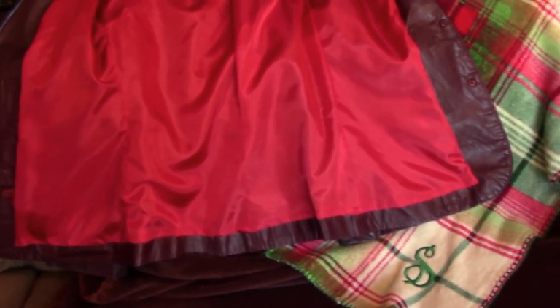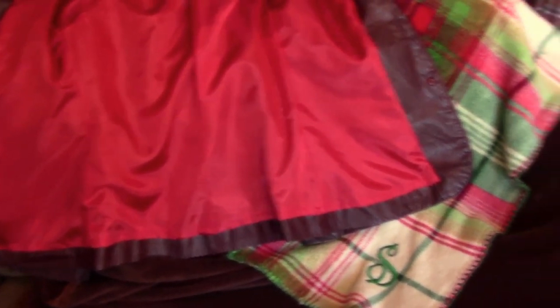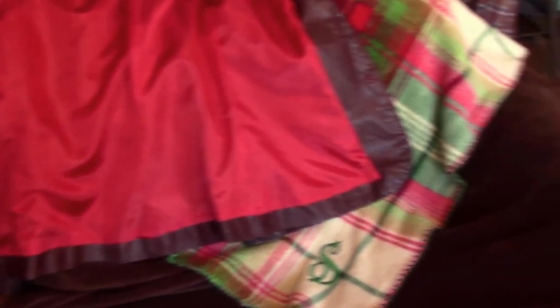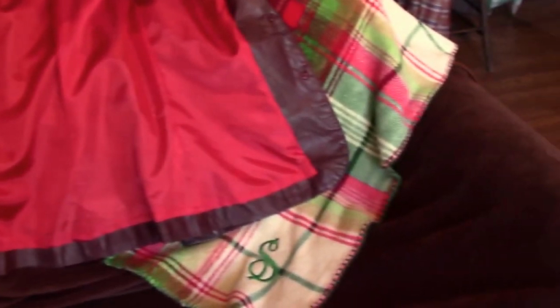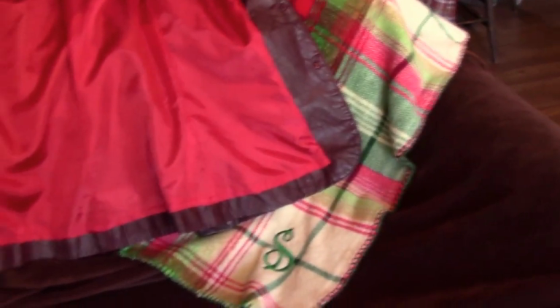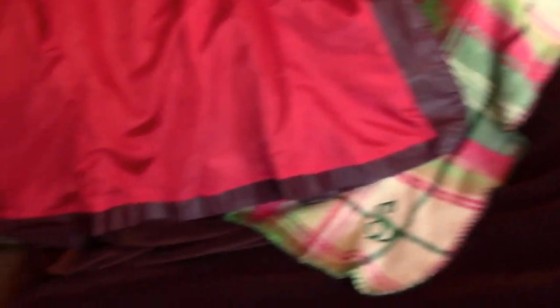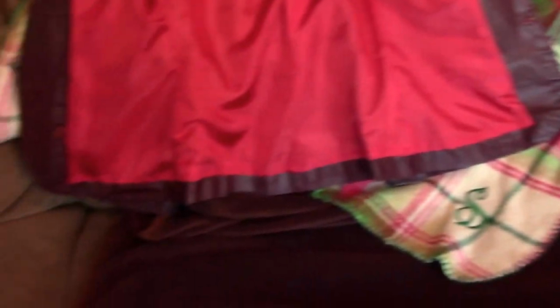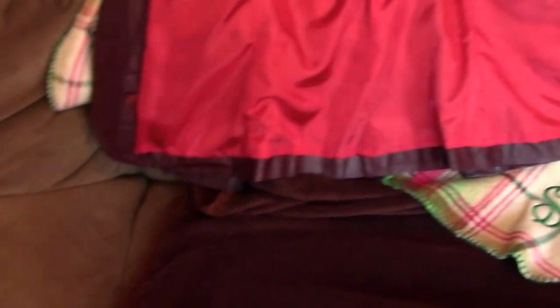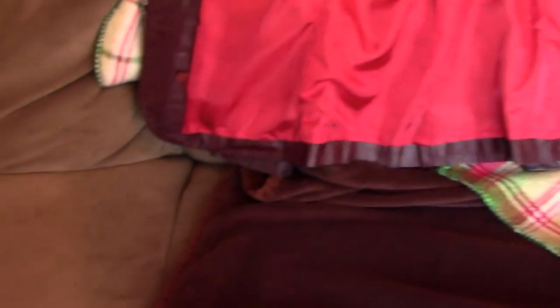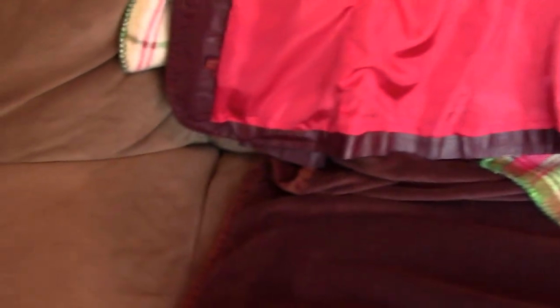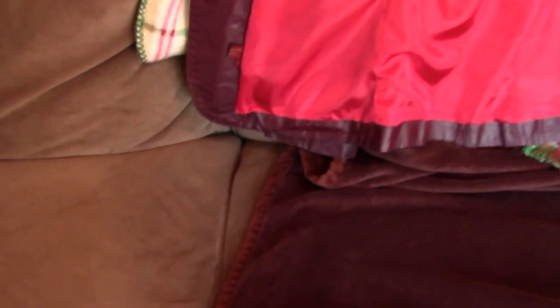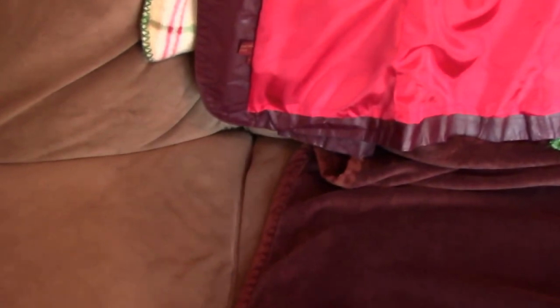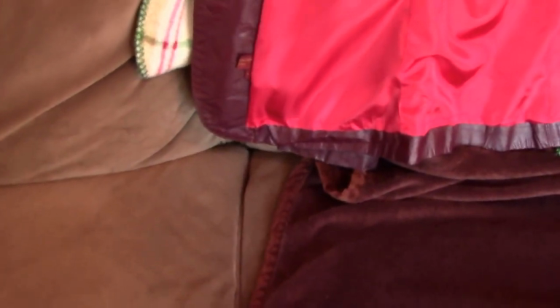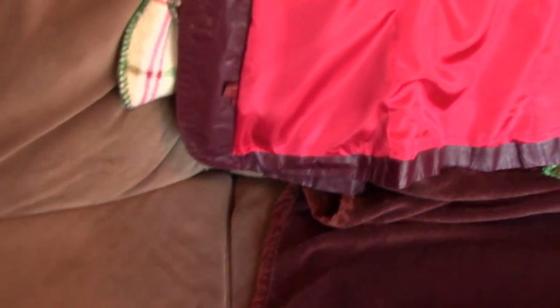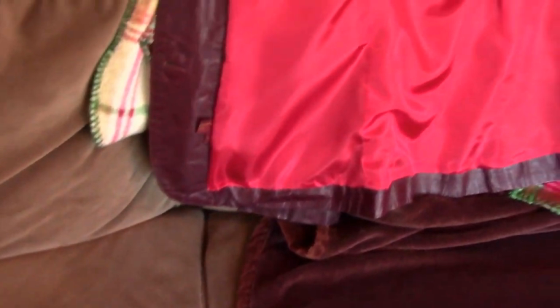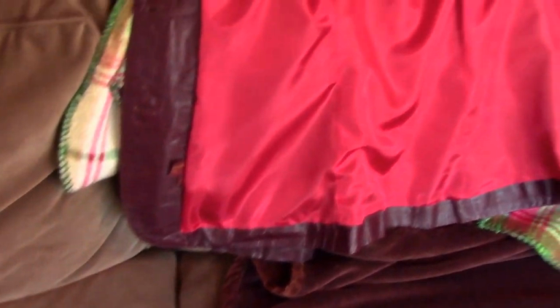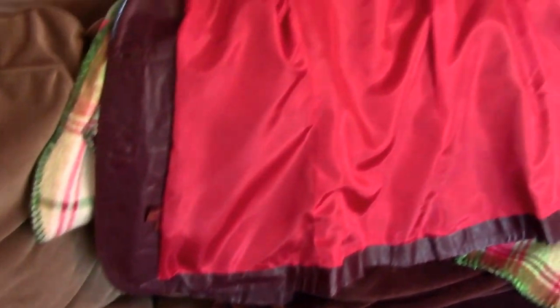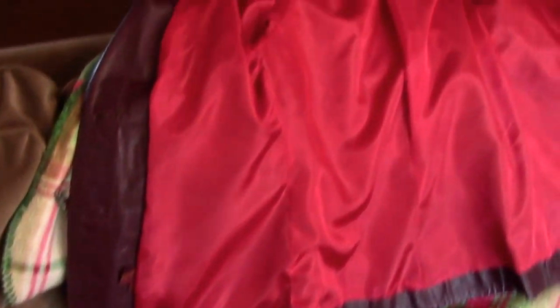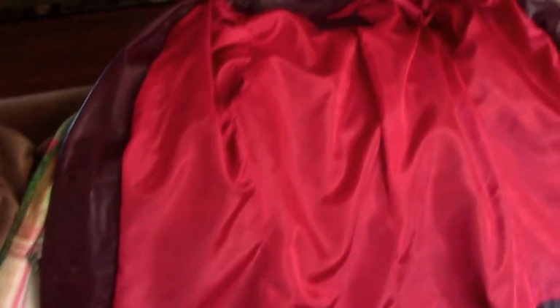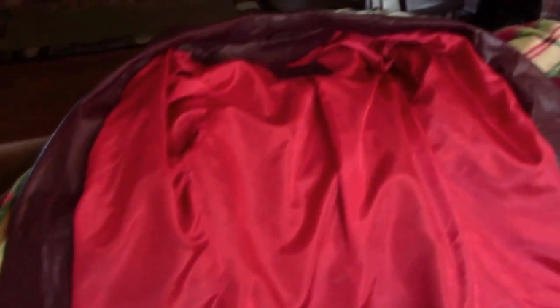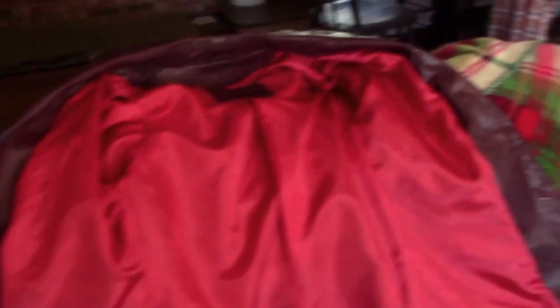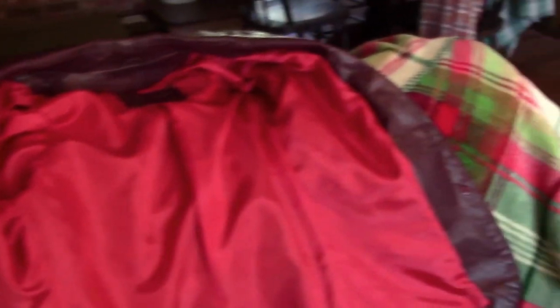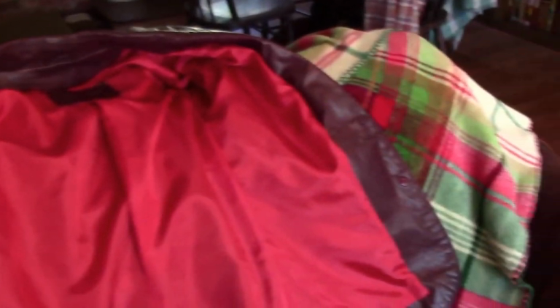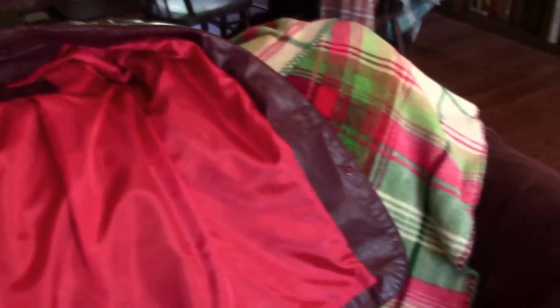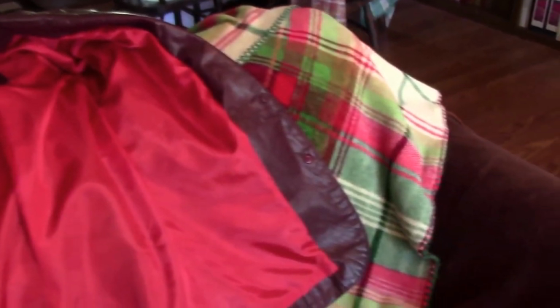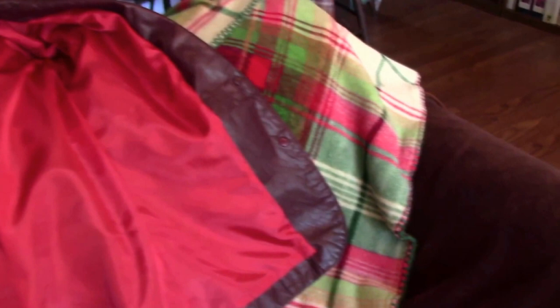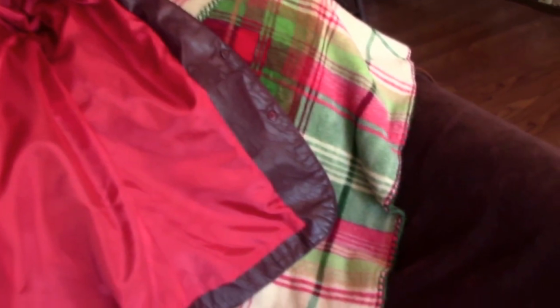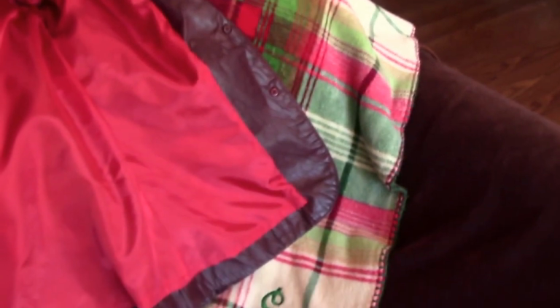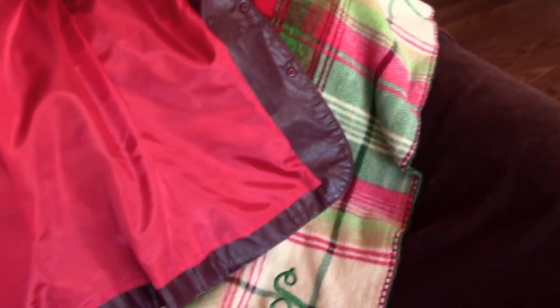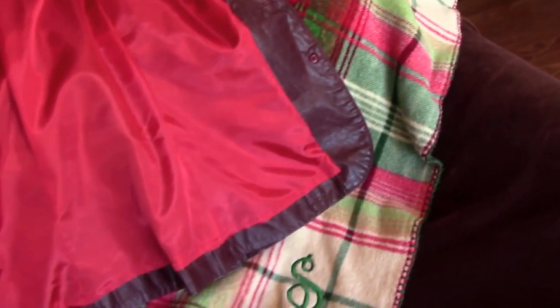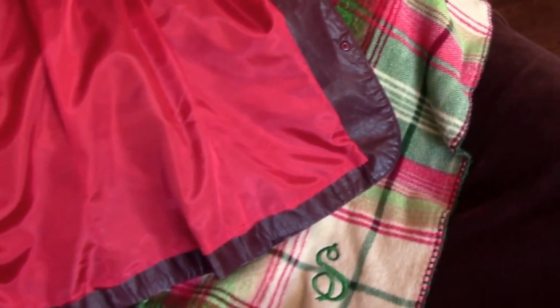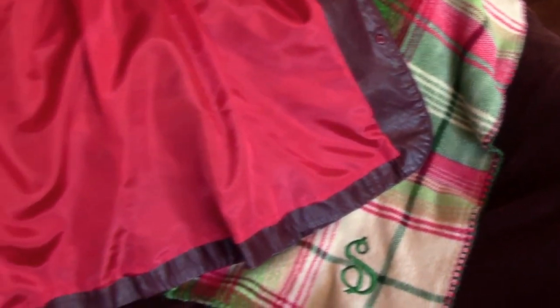The lining's all sewn in and finished, so I can go back to wearing my jacket after all this time.